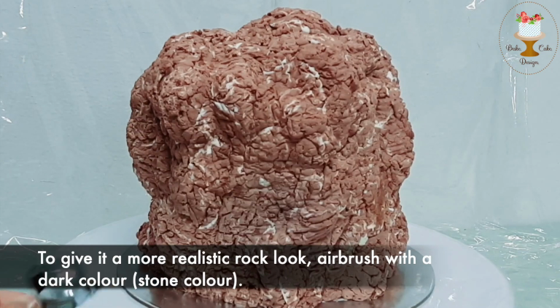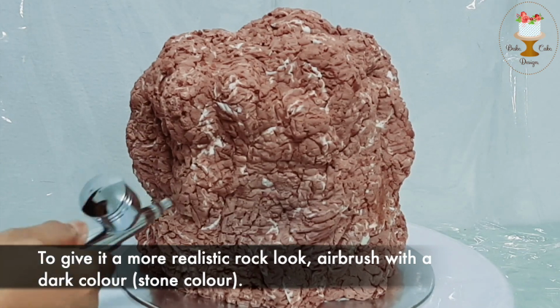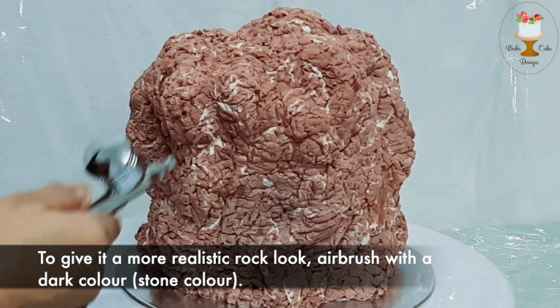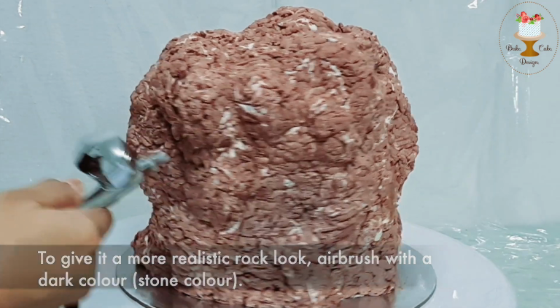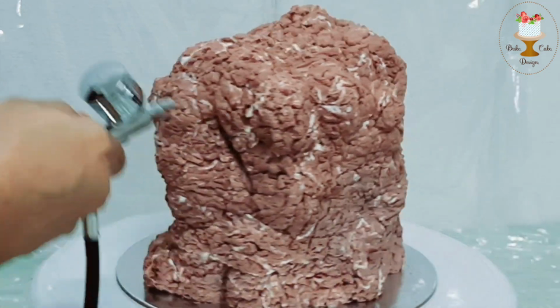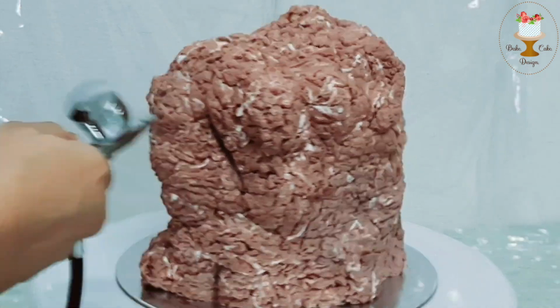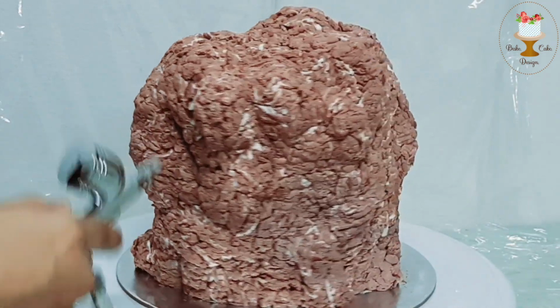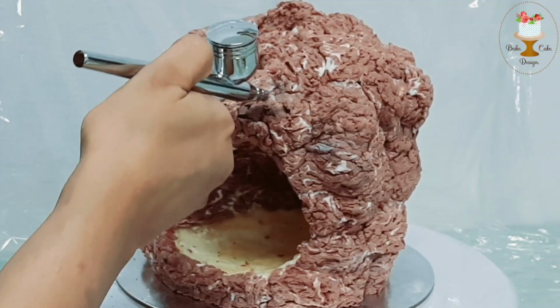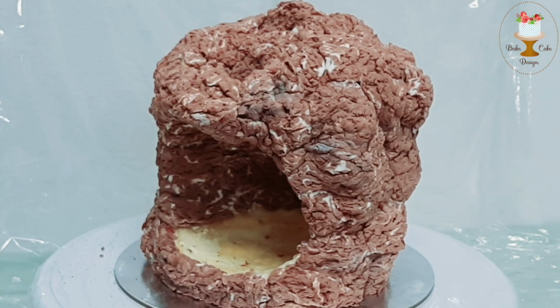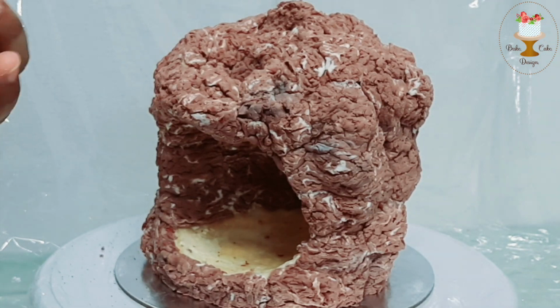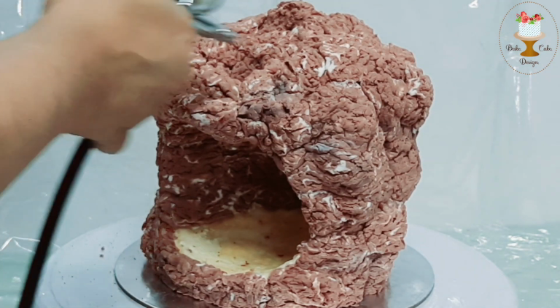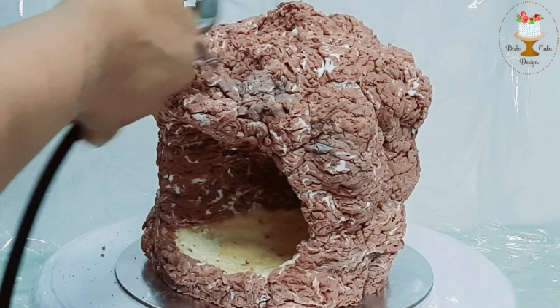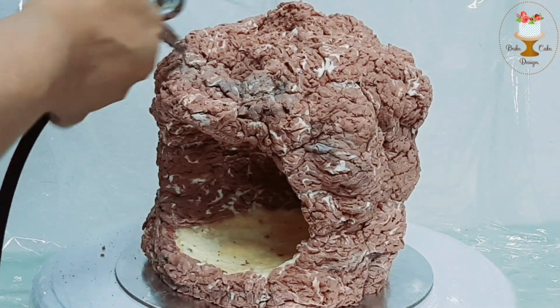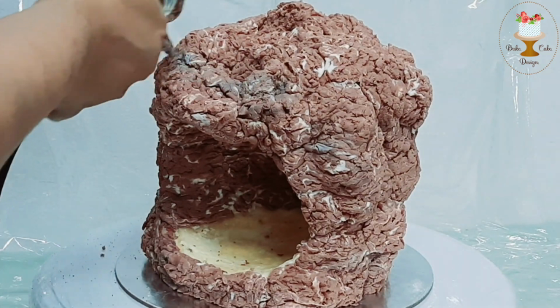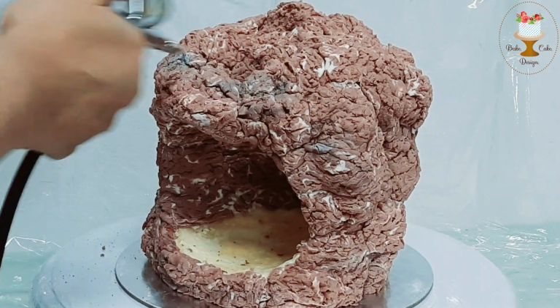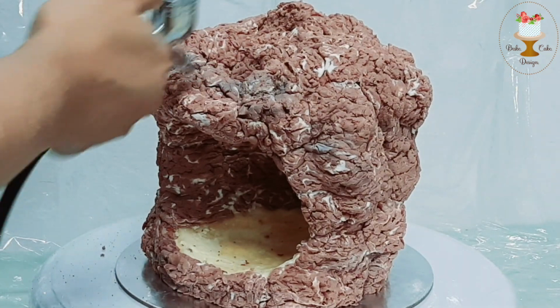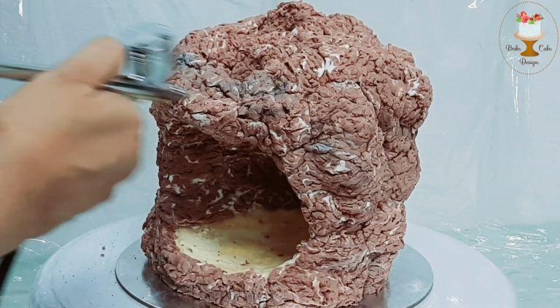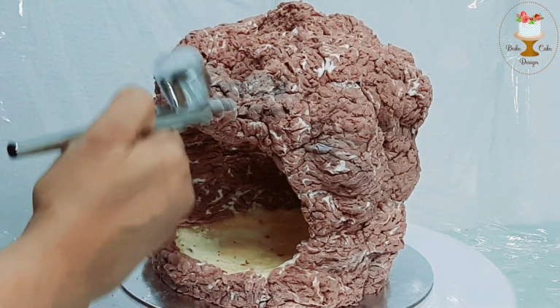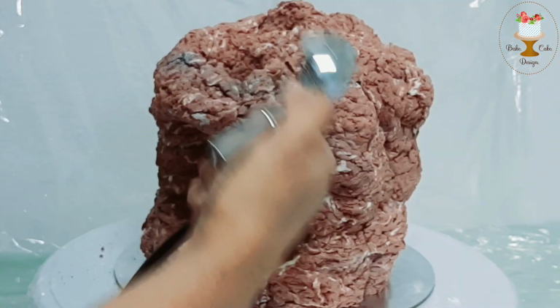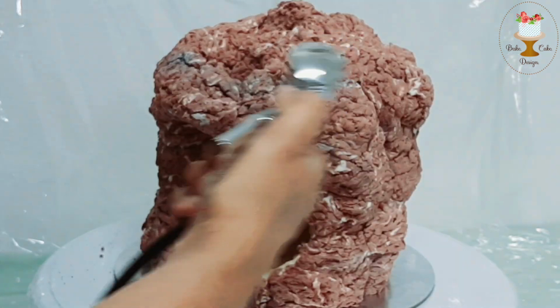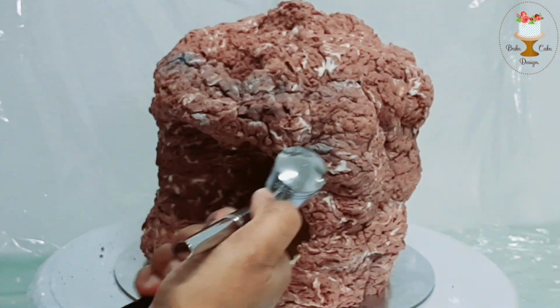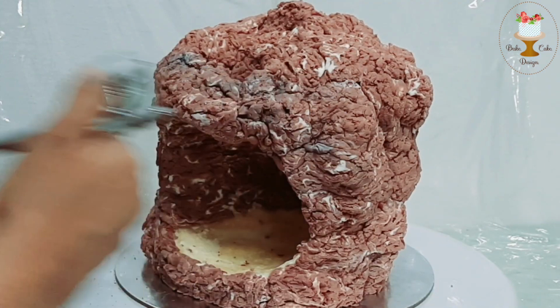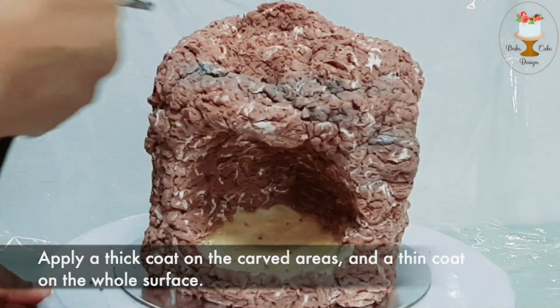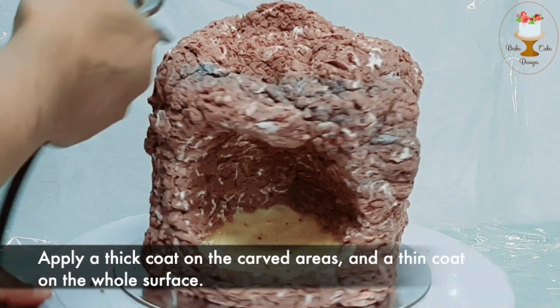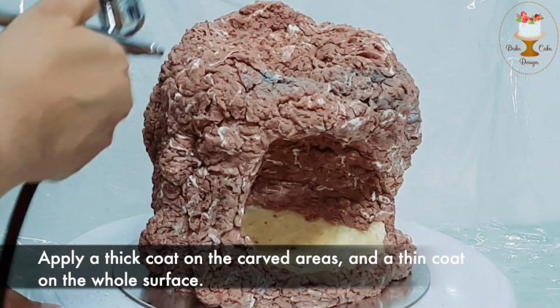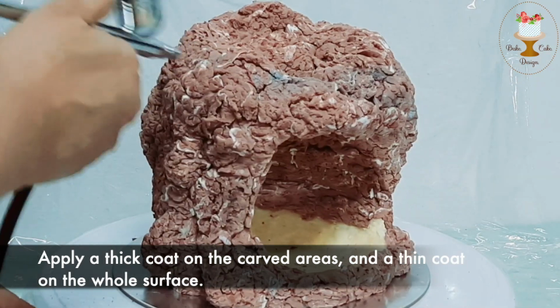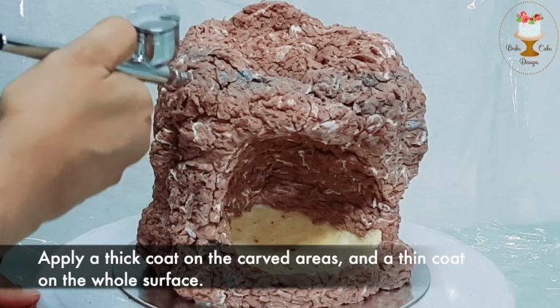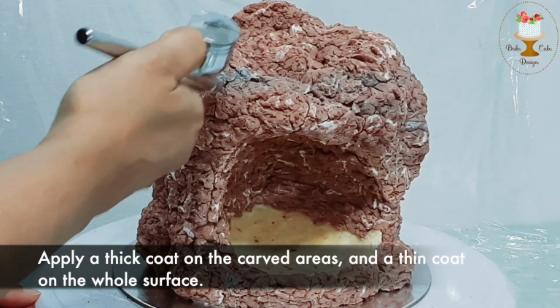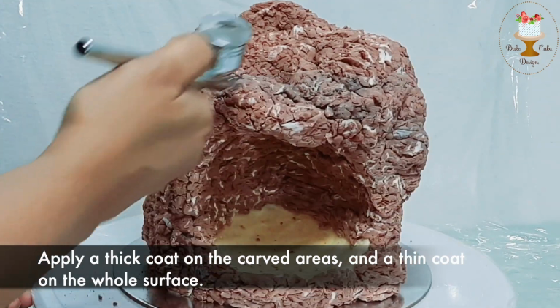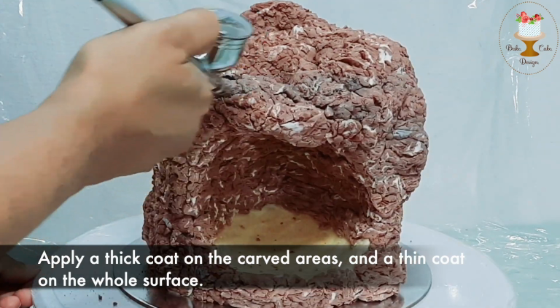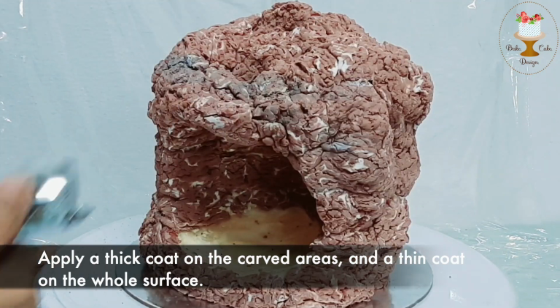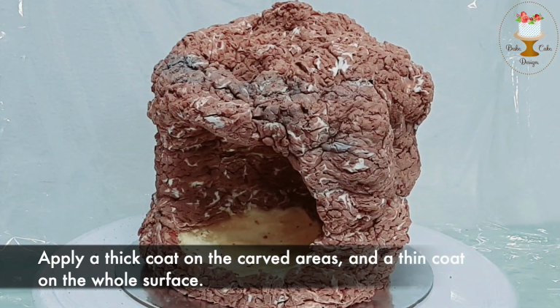To give it a more realistic rock look, airbrush with a dark color. Apply a thick coat on the carved areas and a thin coat on the whole surface.